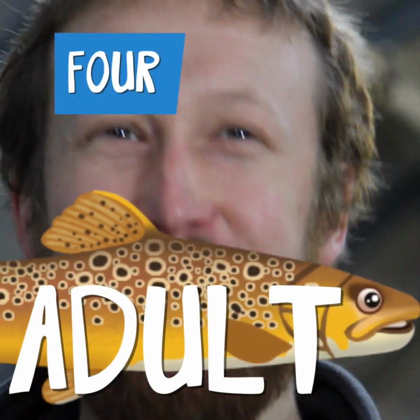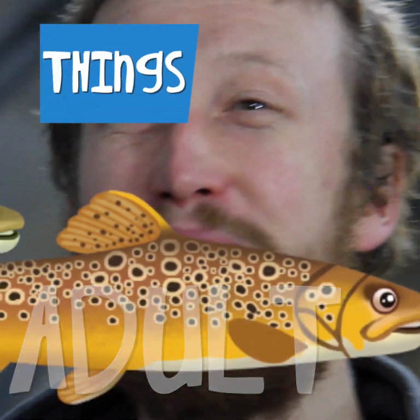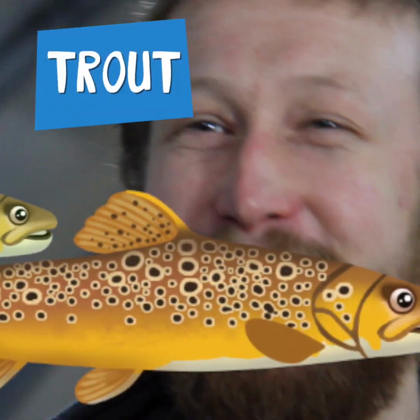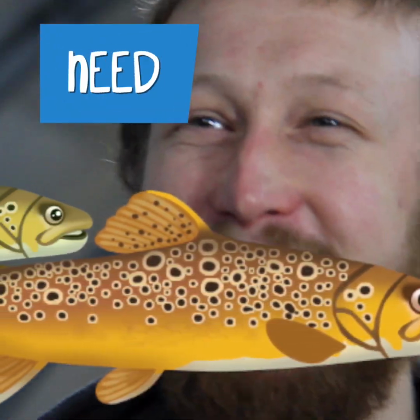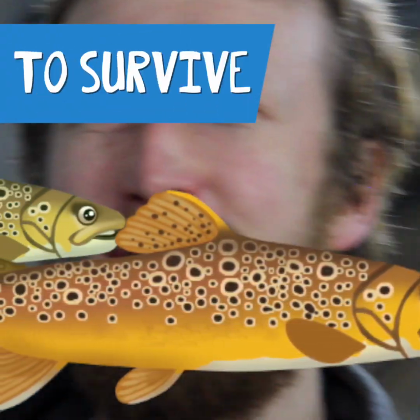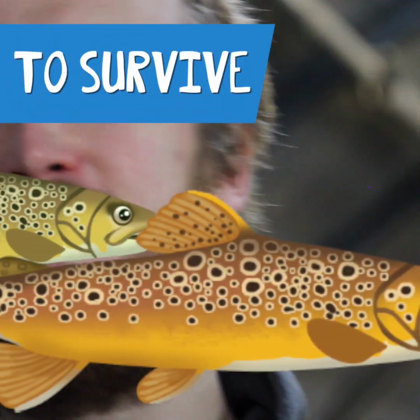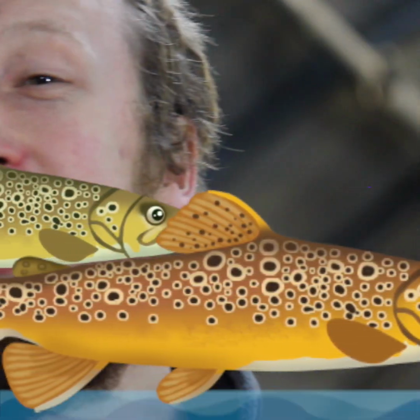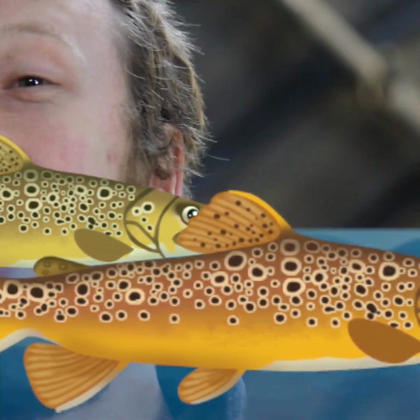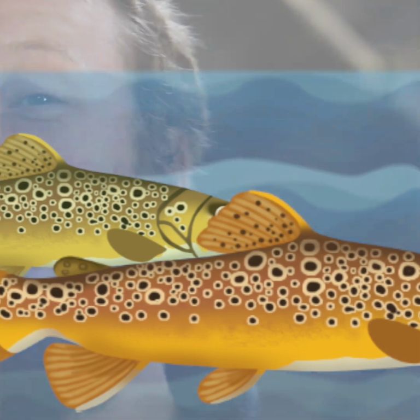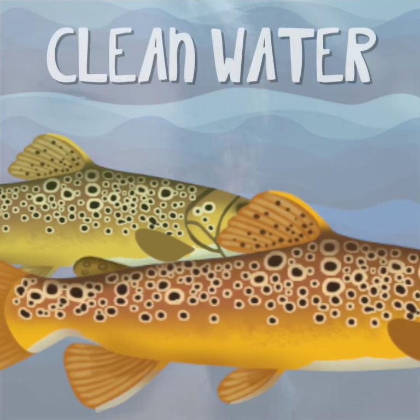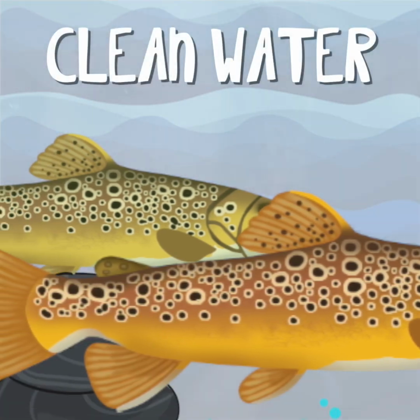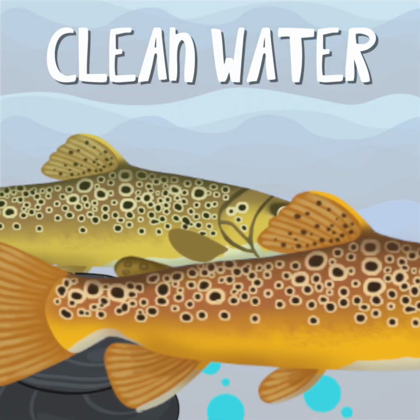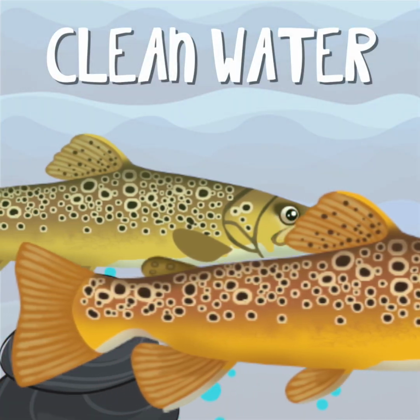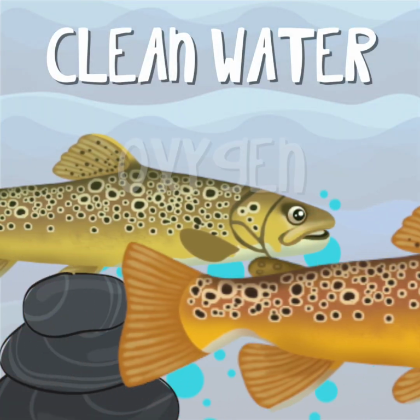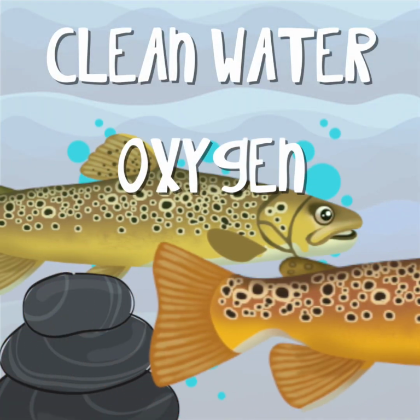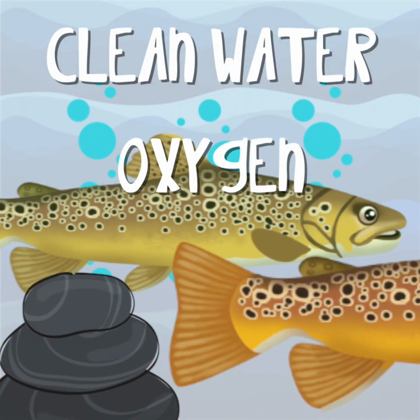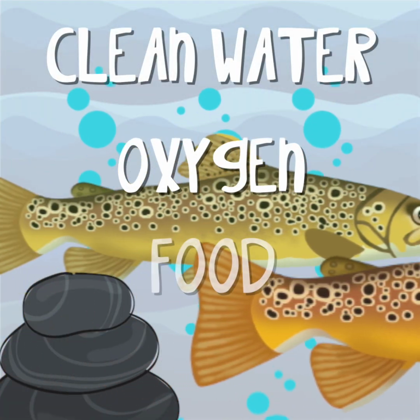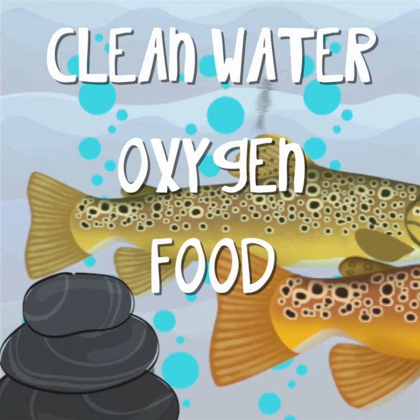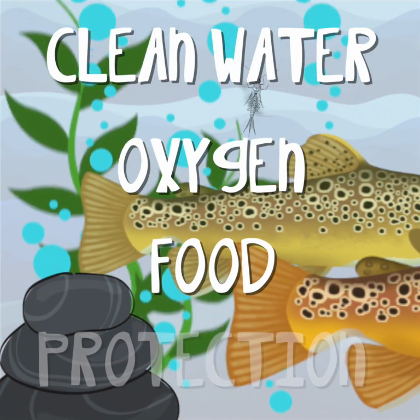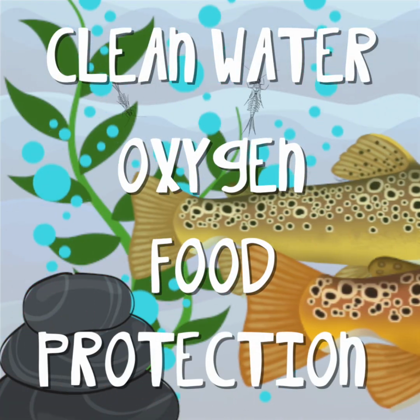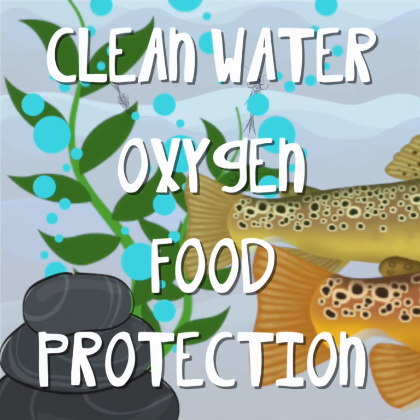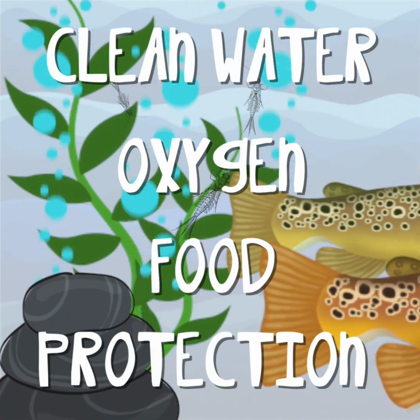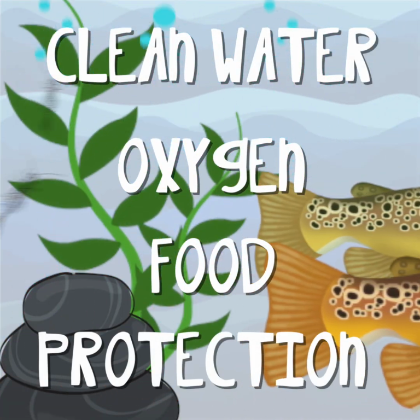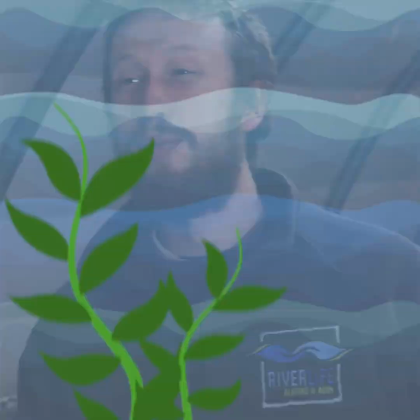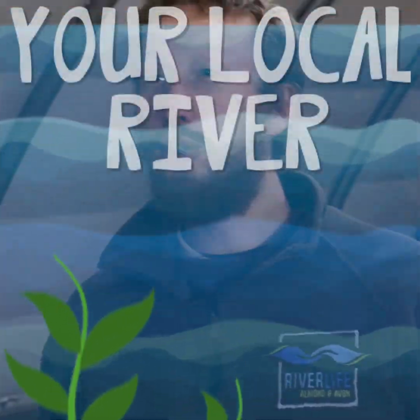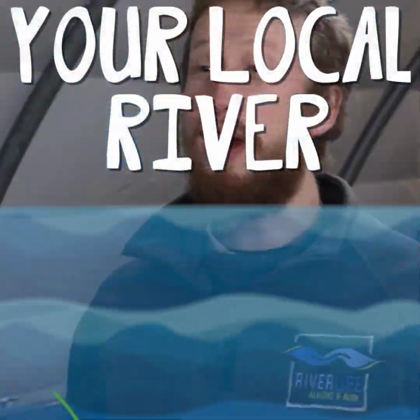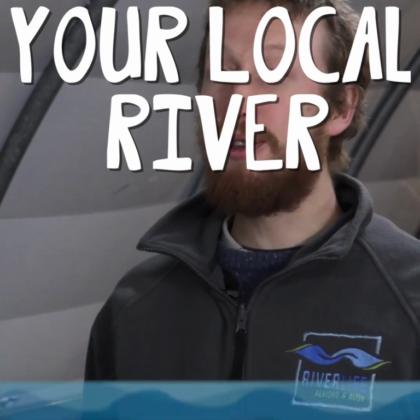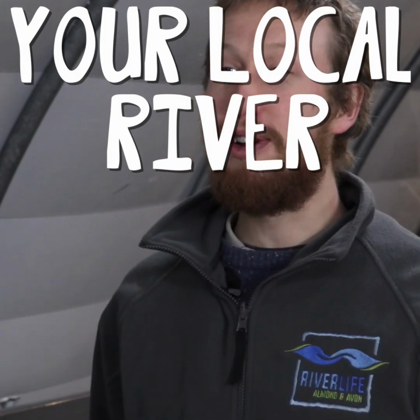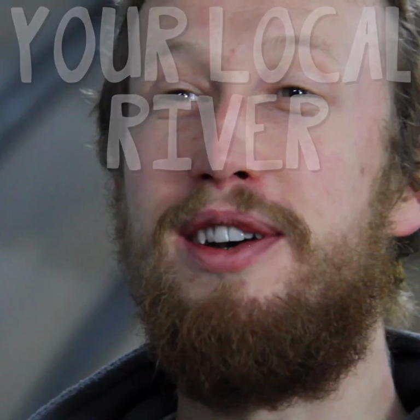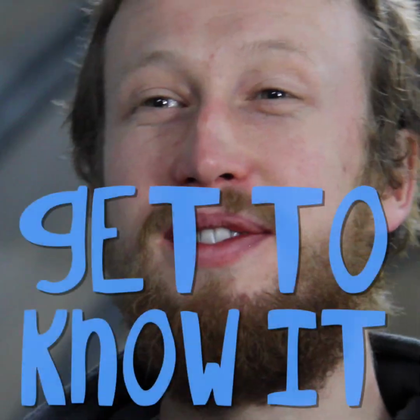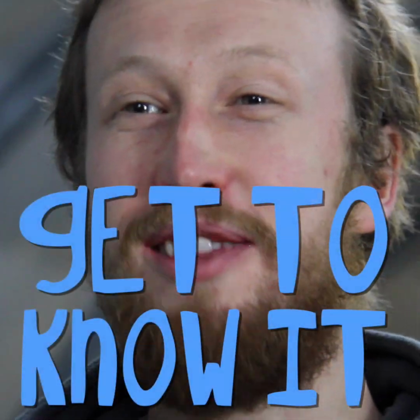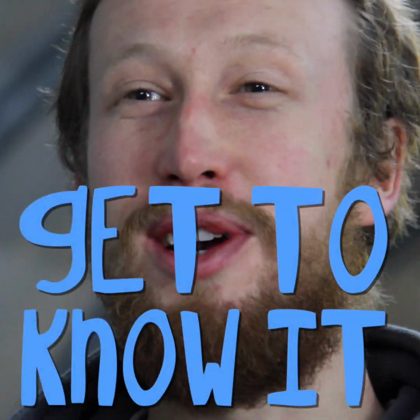Four things trout need to survive are clean clear water, oxygen, food, and cover from predators. Do you know what's in your local river? Get to know it.